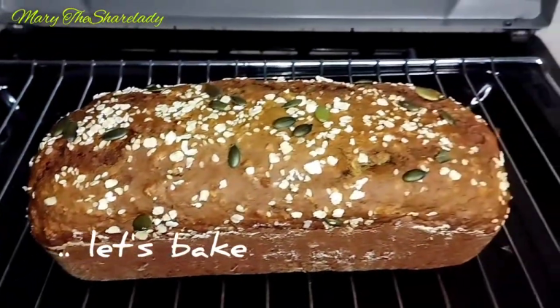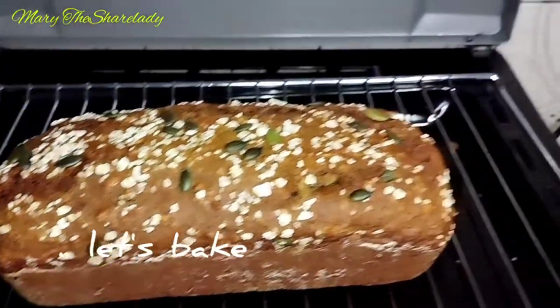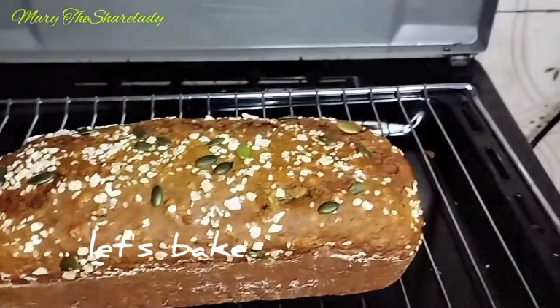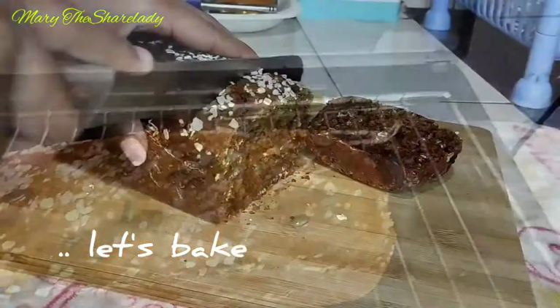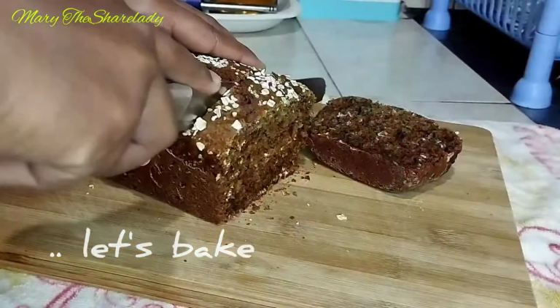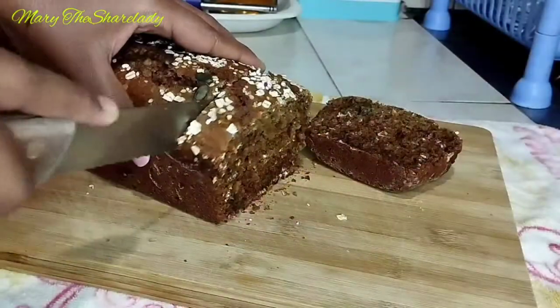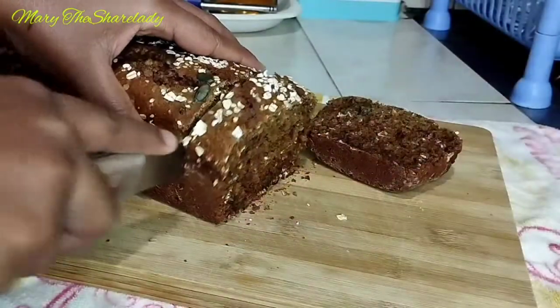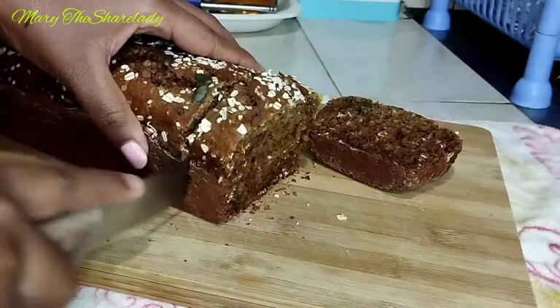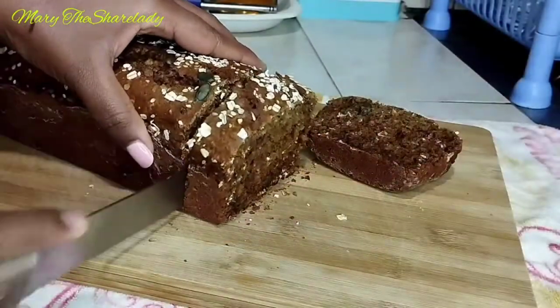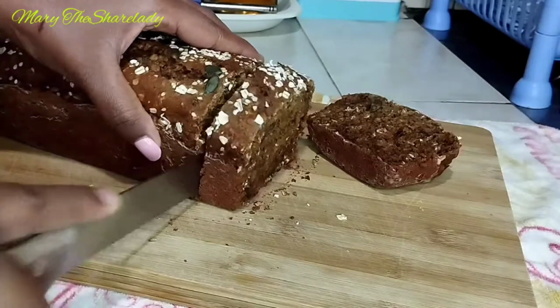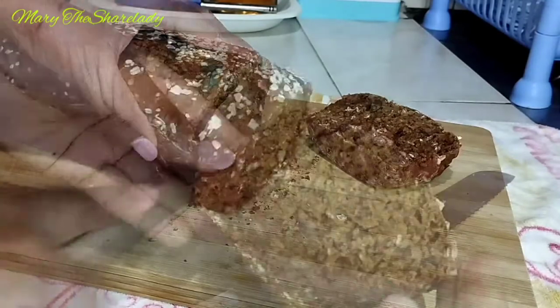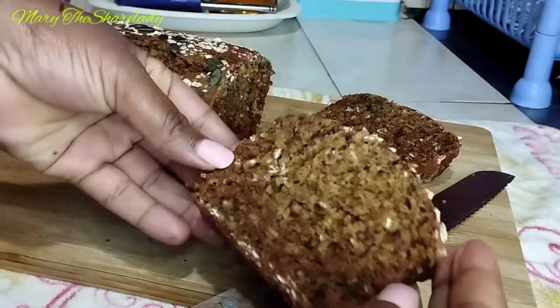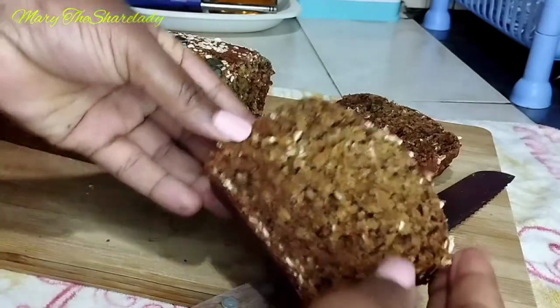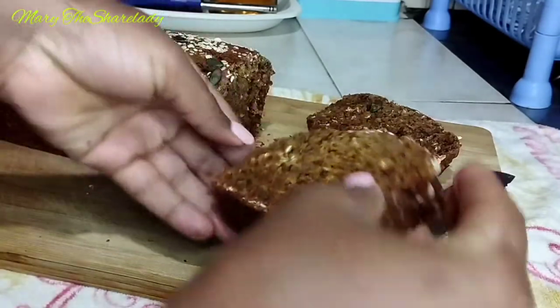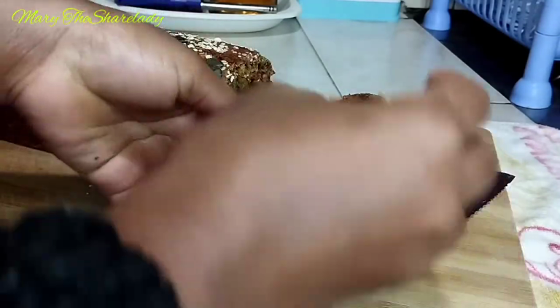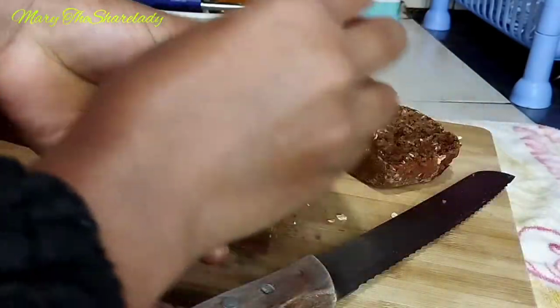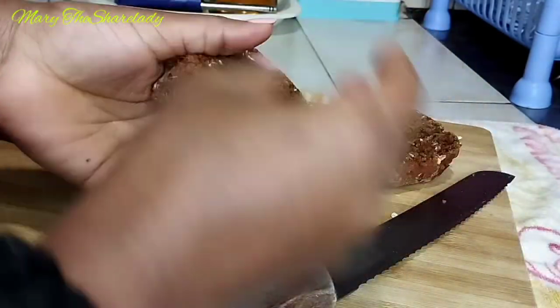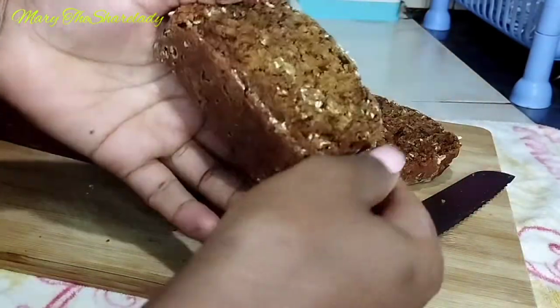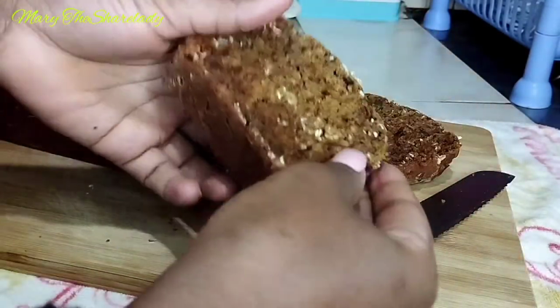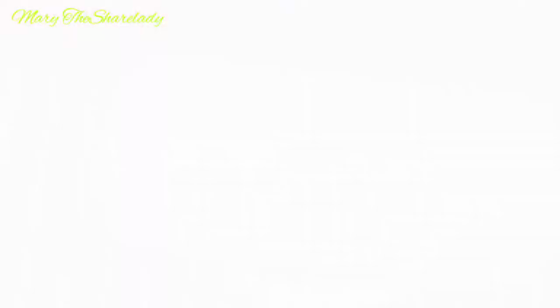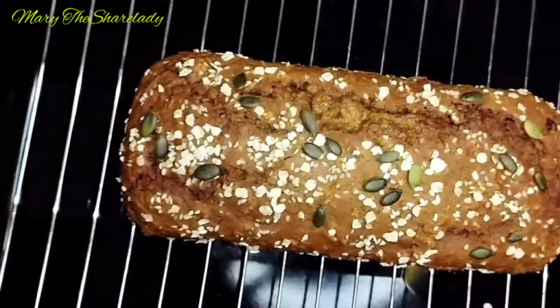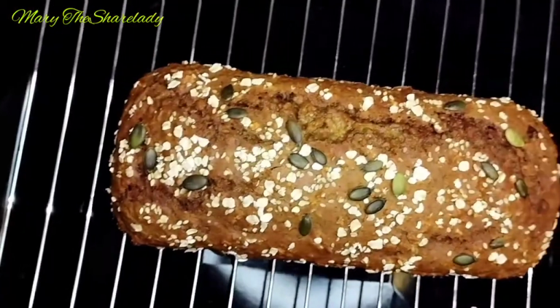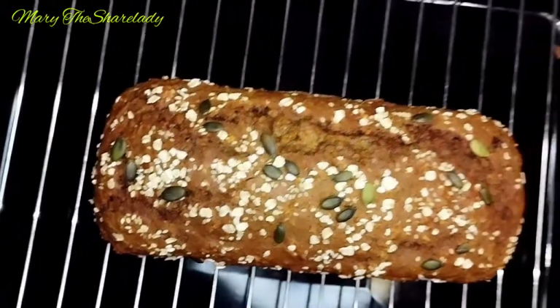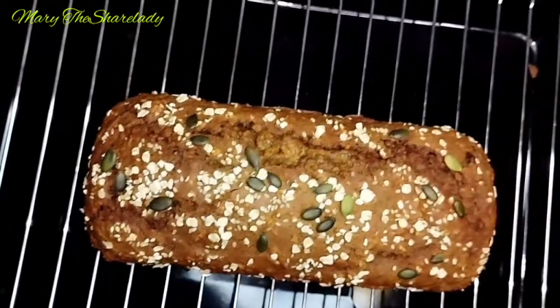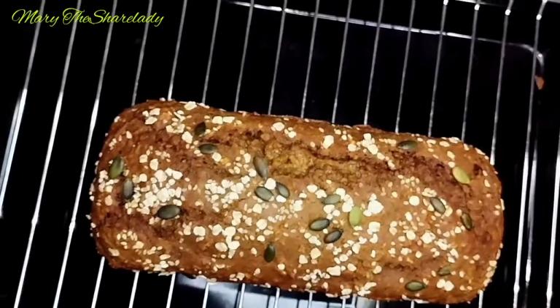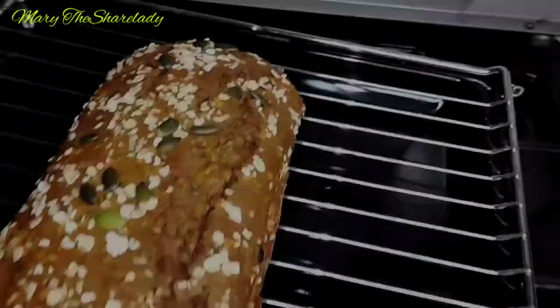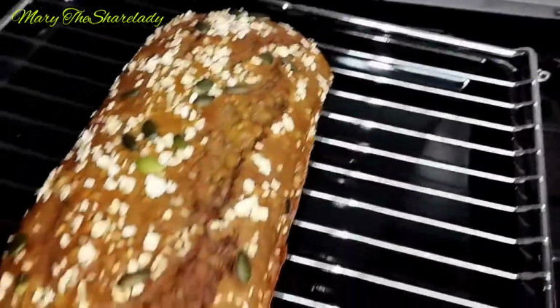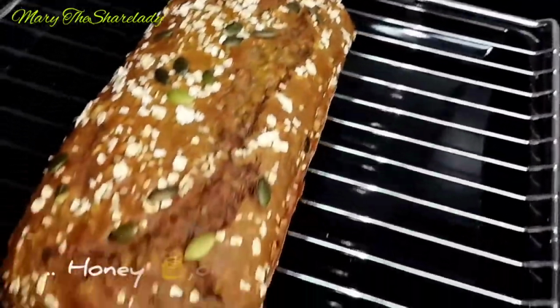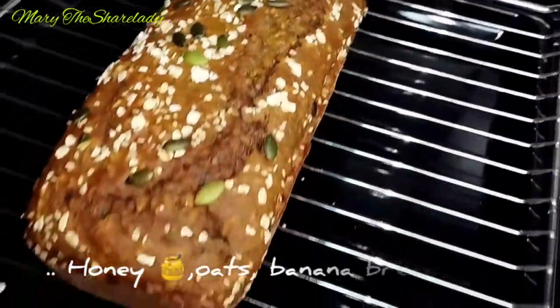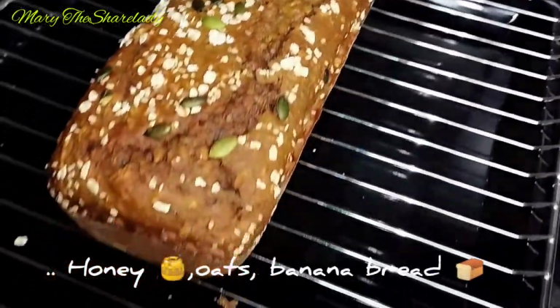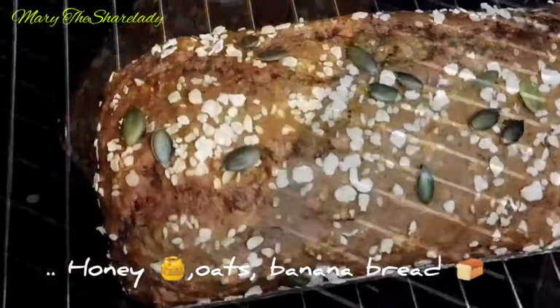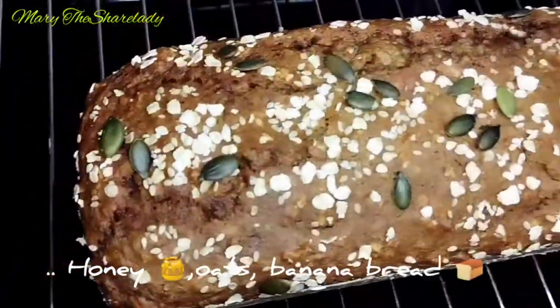Welcome to my channel guys, welcome to today's video. I'm your host Mary, the share lady, and today I just want to share with you this amazing recipe: honey oatmeal banana bread.